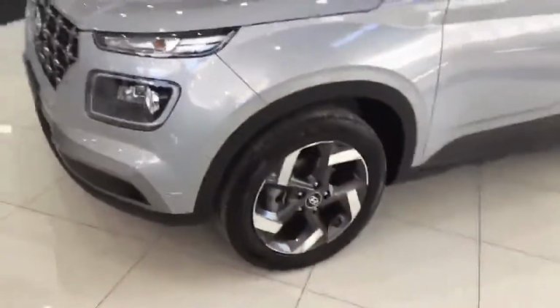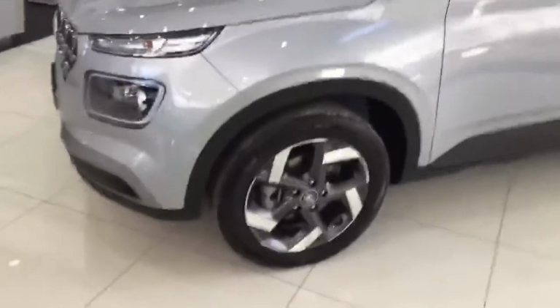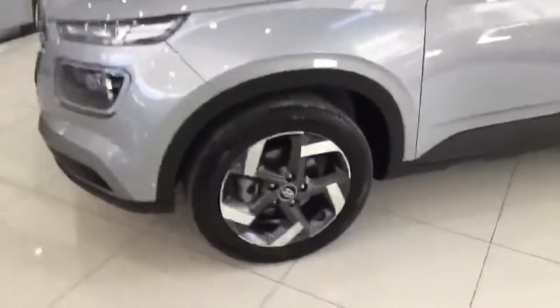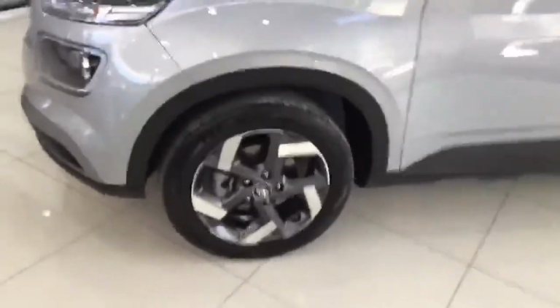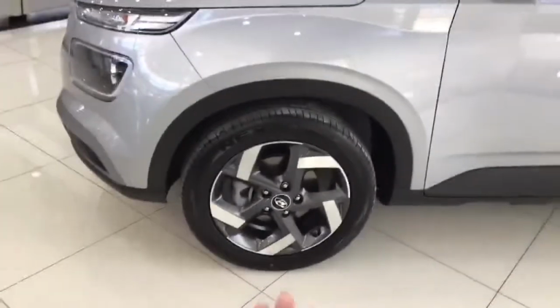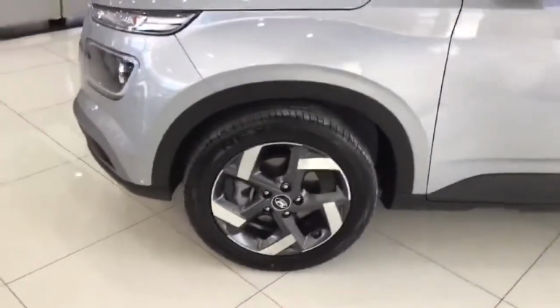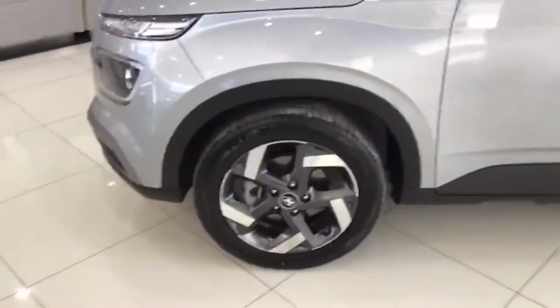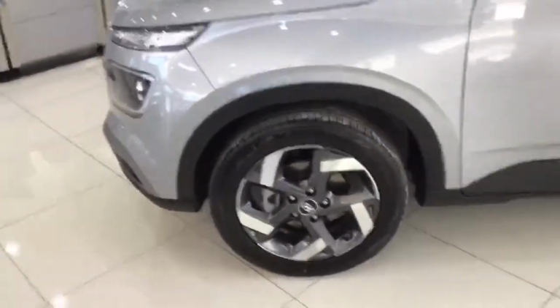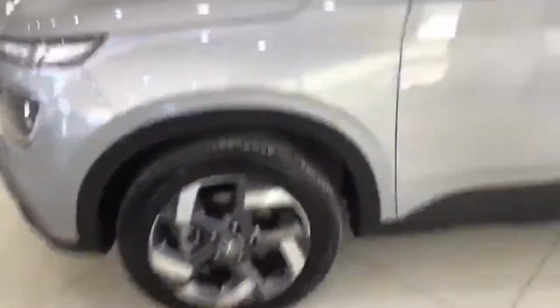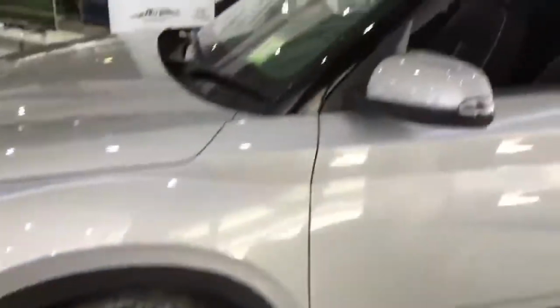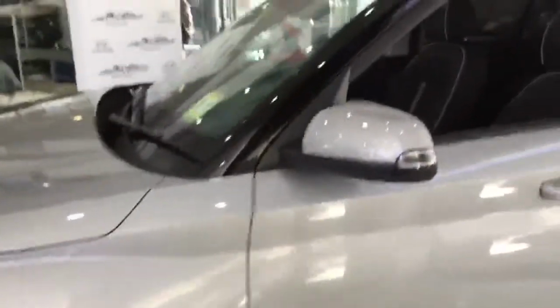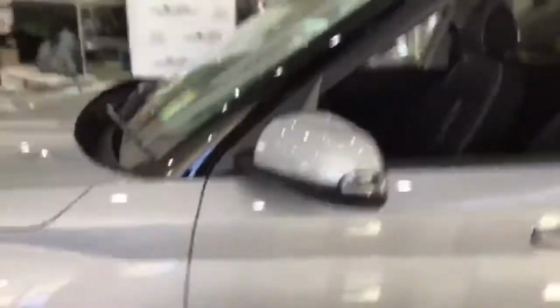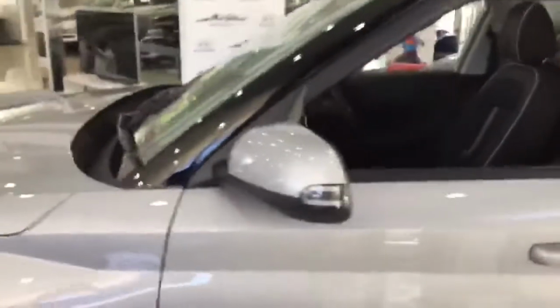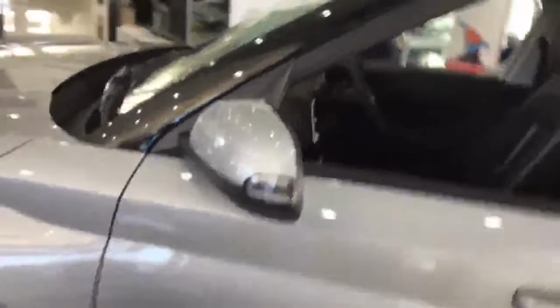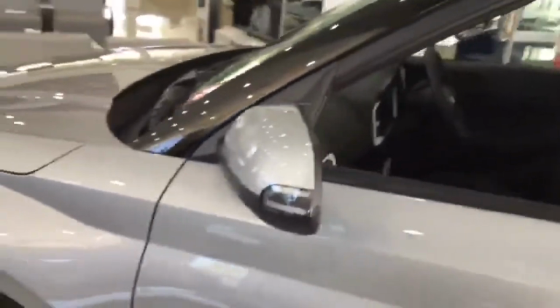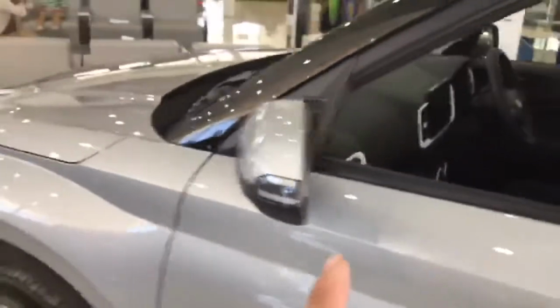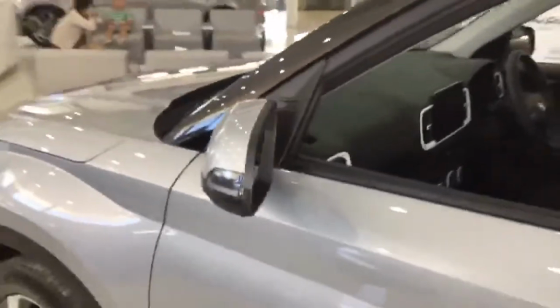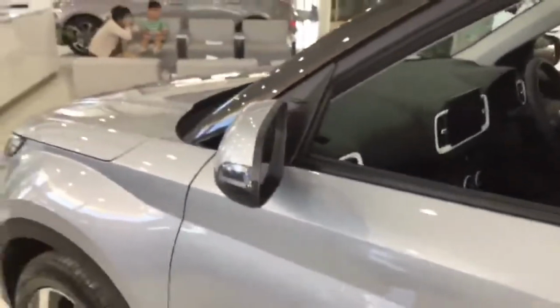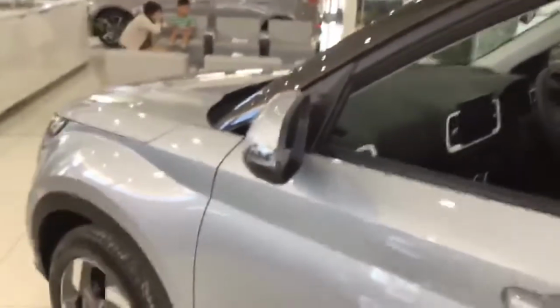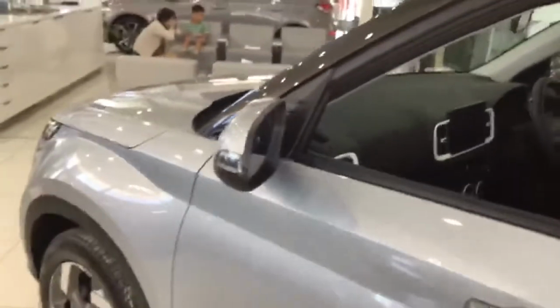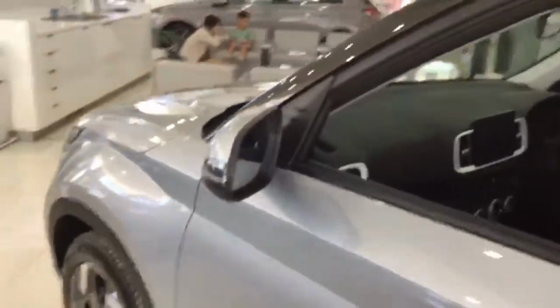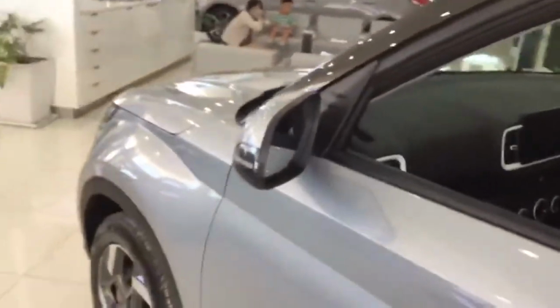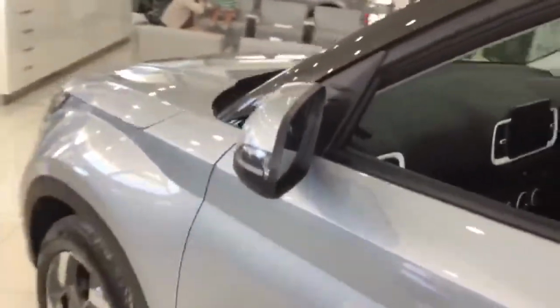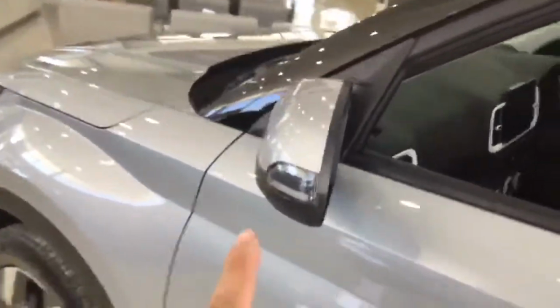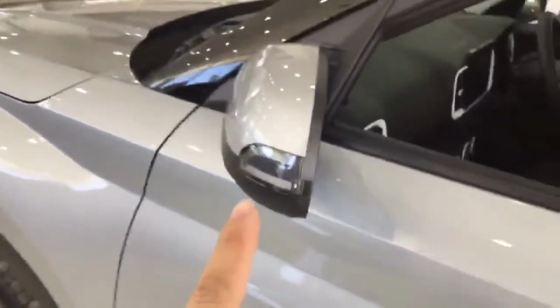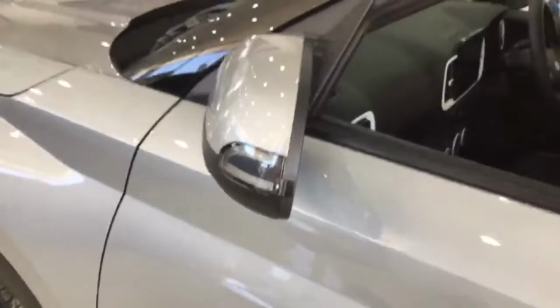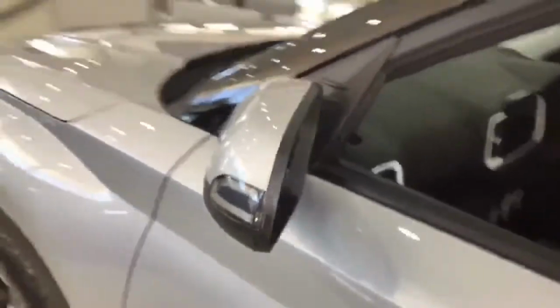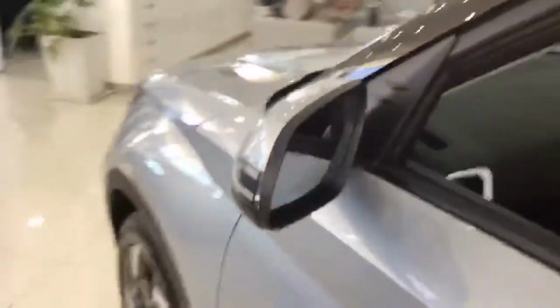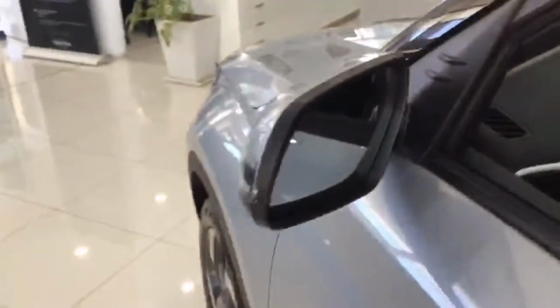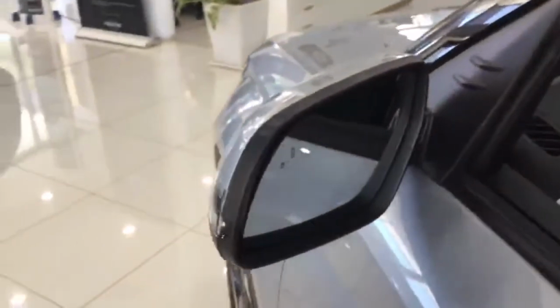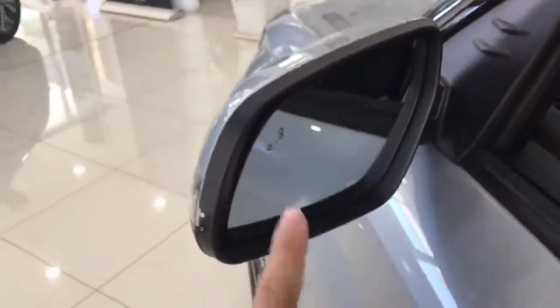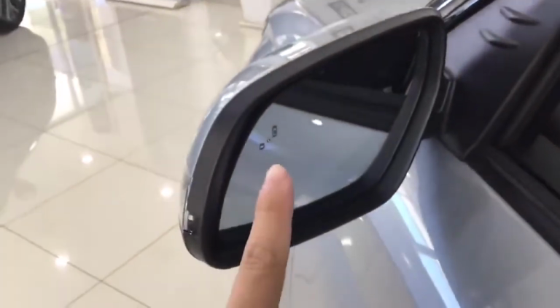Moving on to the side of the car, we have two-tone 17-inch alloy wheels. The side mirrors are electrically adjusted and power folding, and they also have an LED indicator and blind spot collision detection.